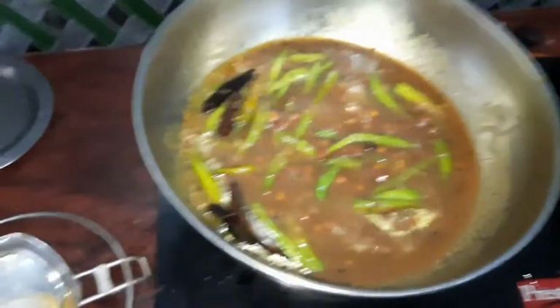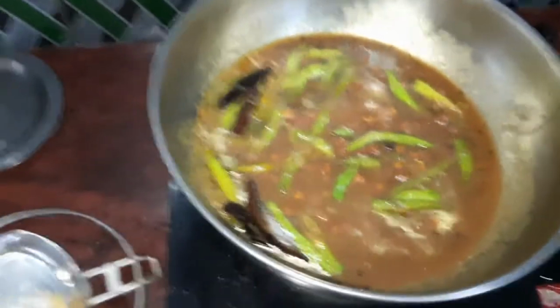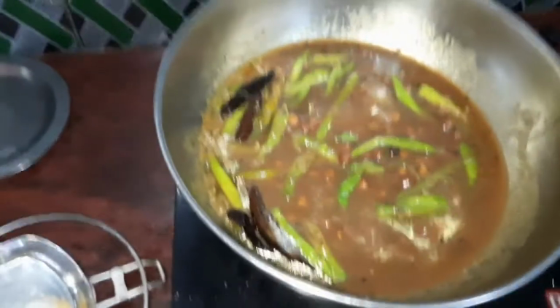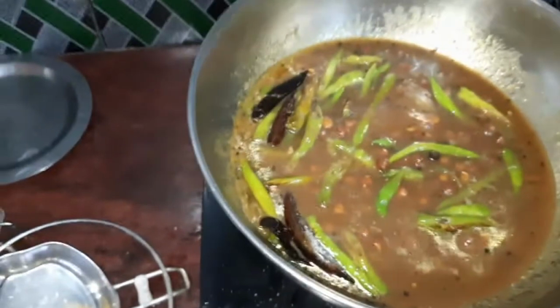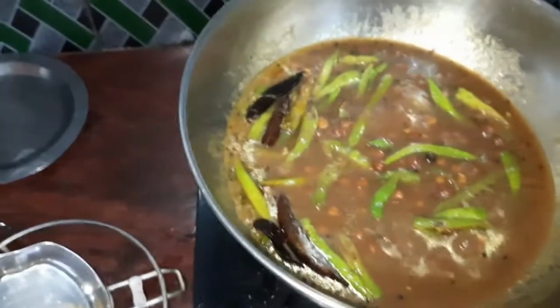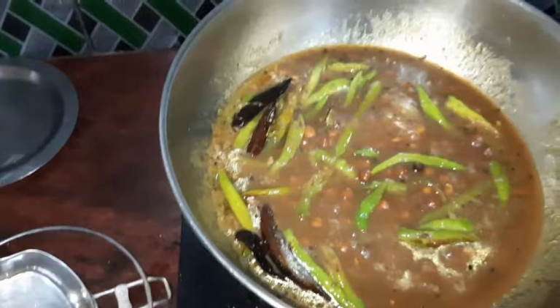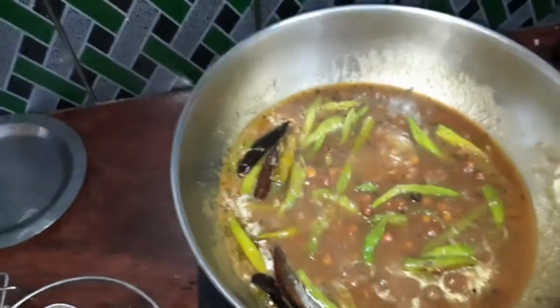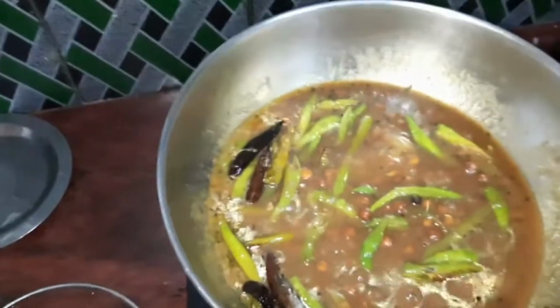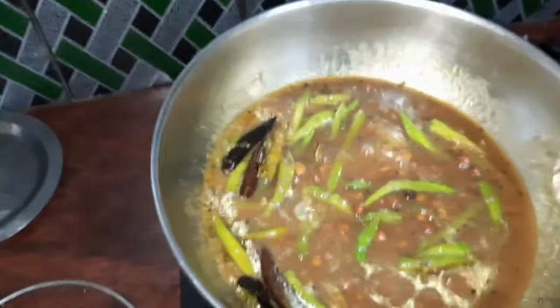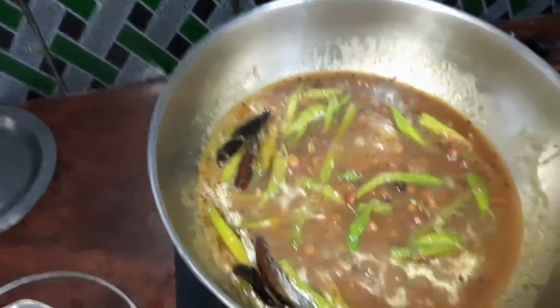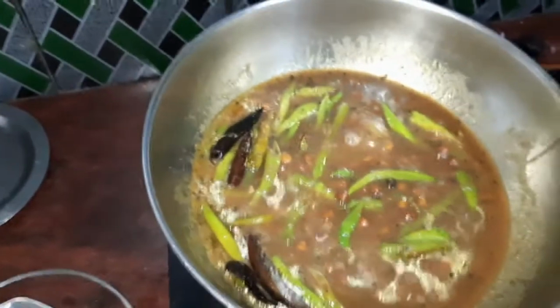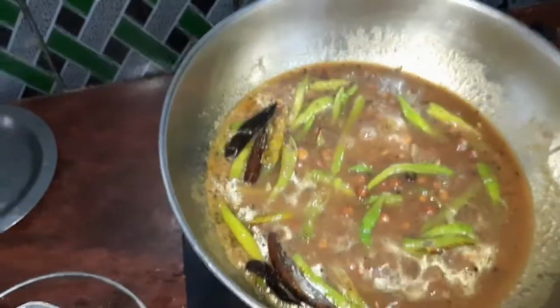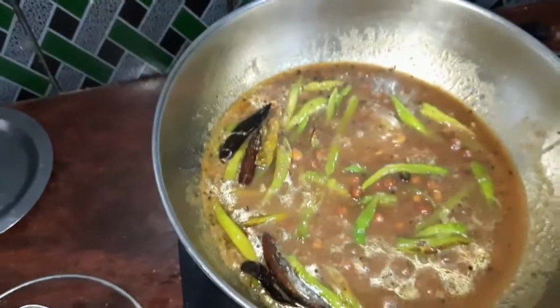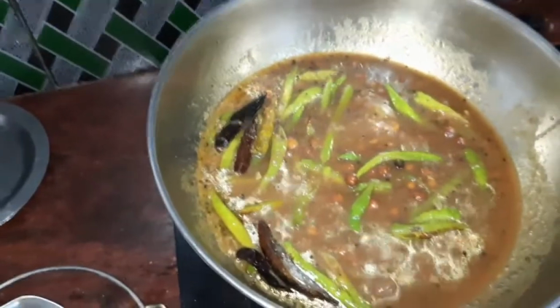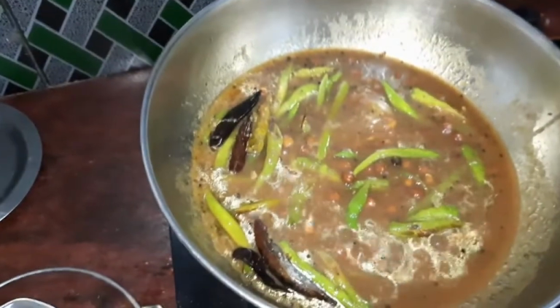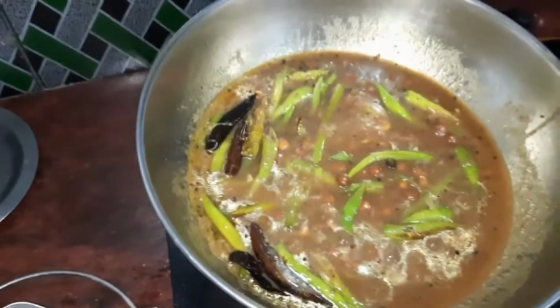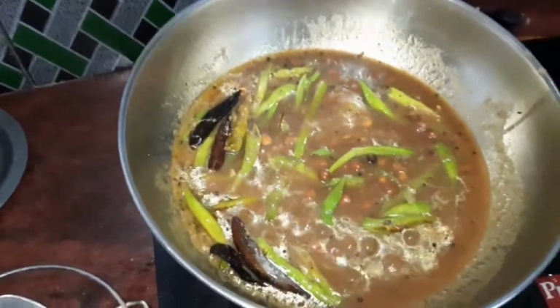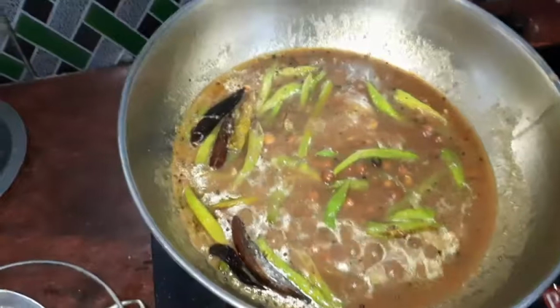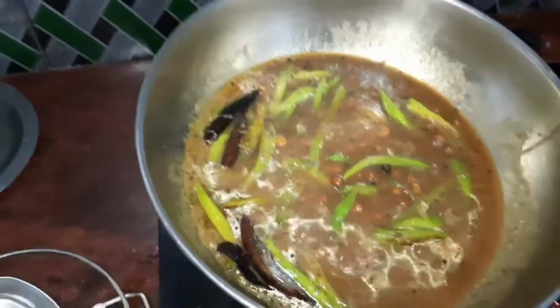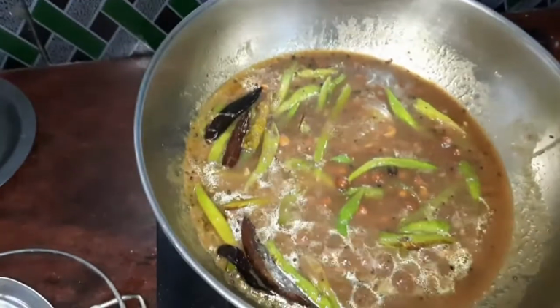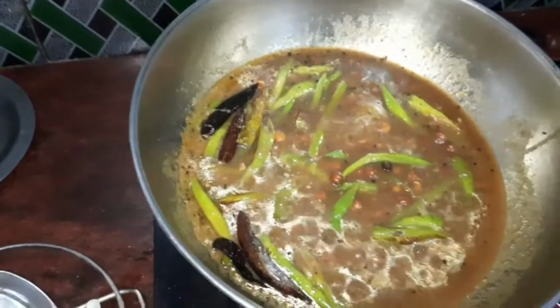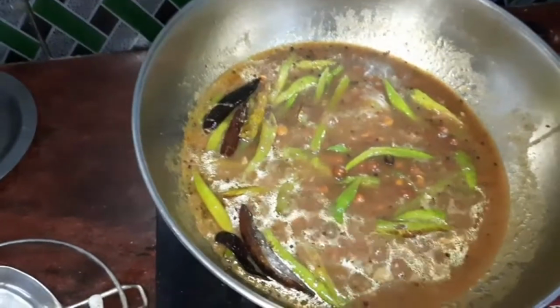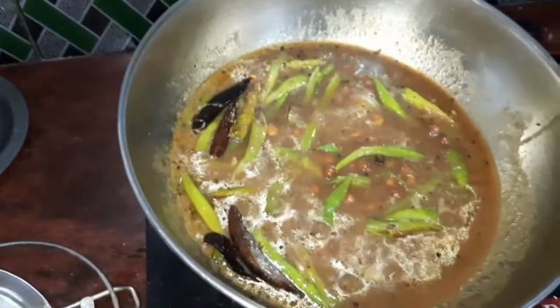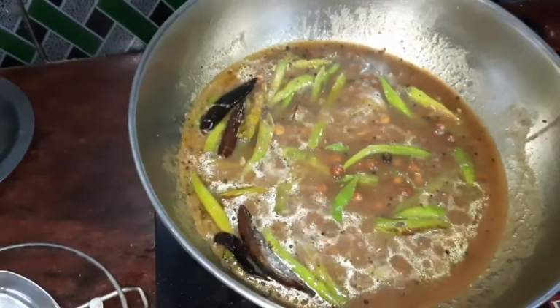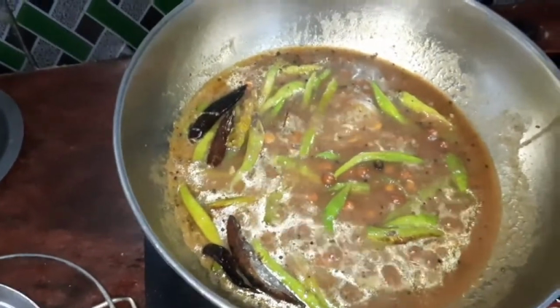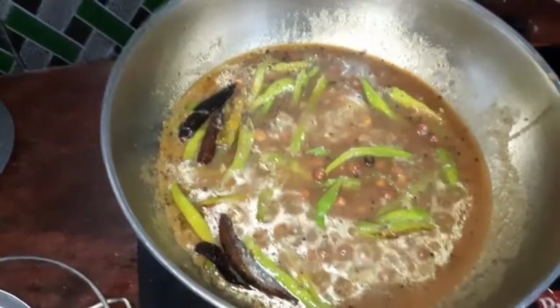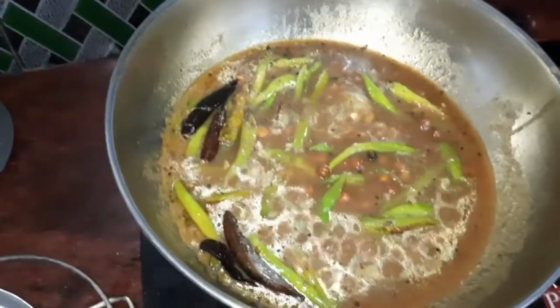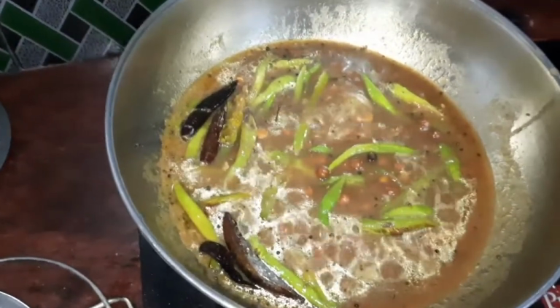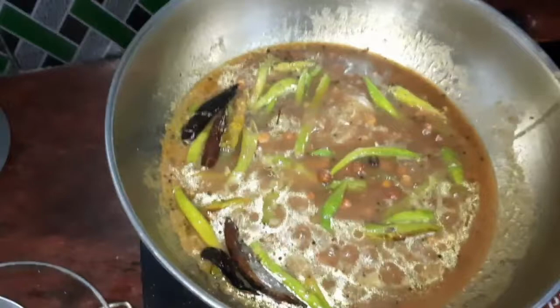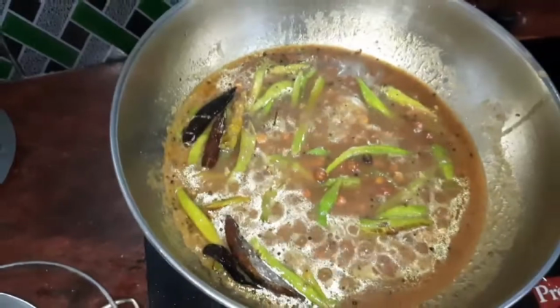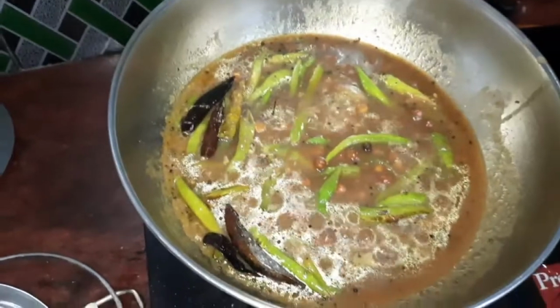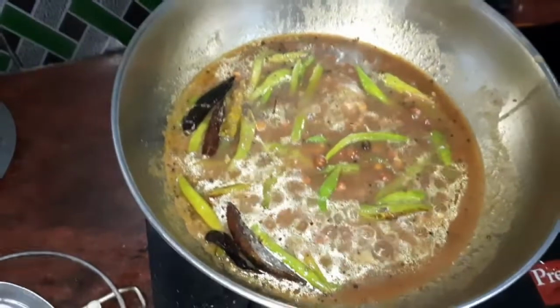We will put a little bit of the taste. I am going to put the meaty flavor in the middle of the meaty flavor.